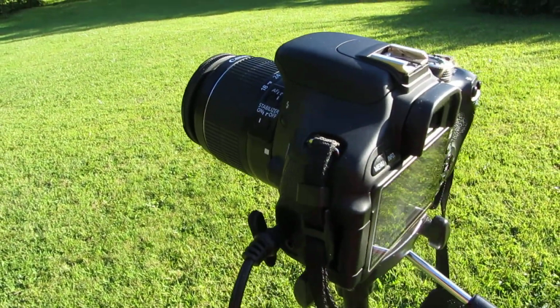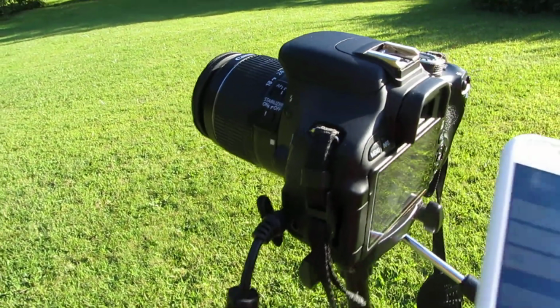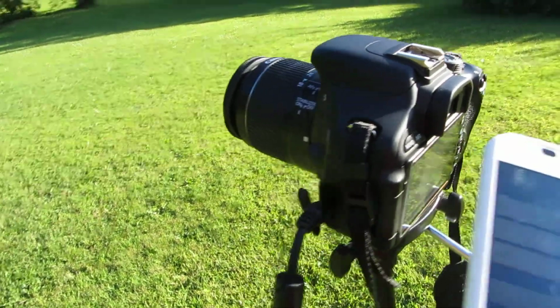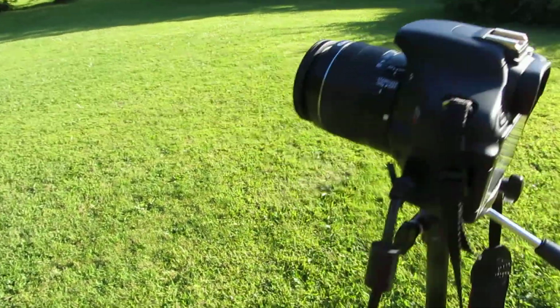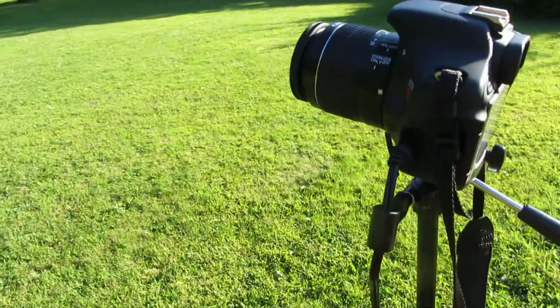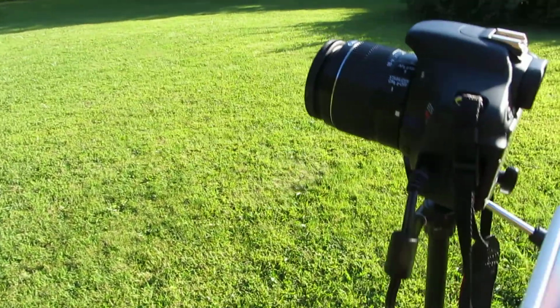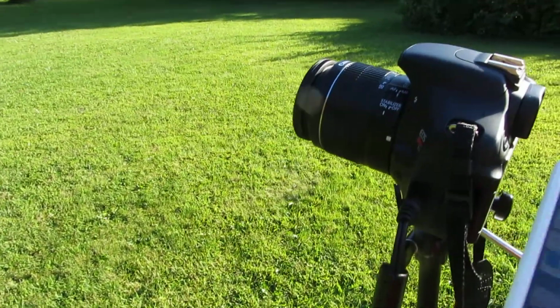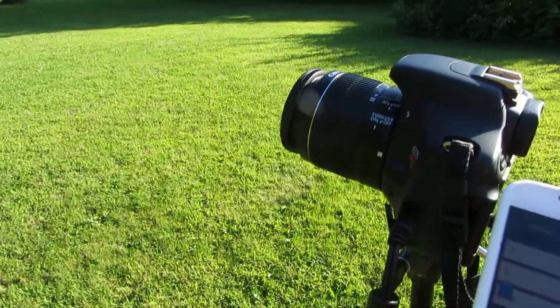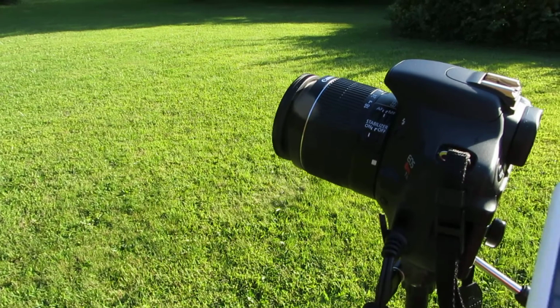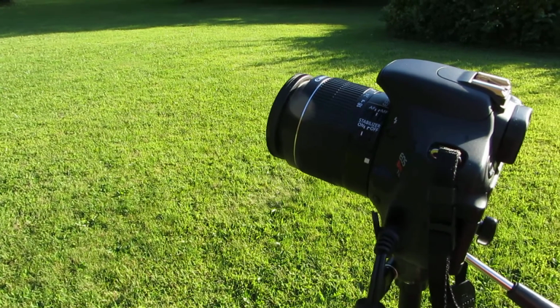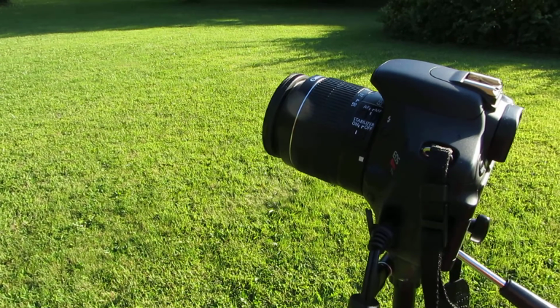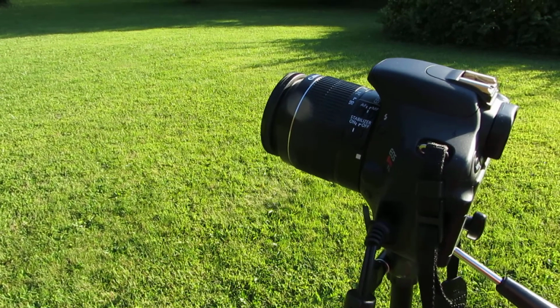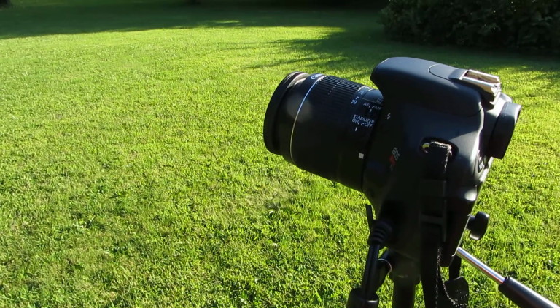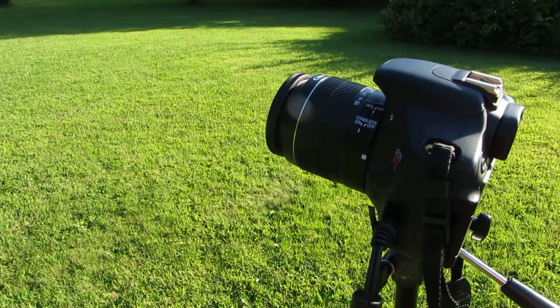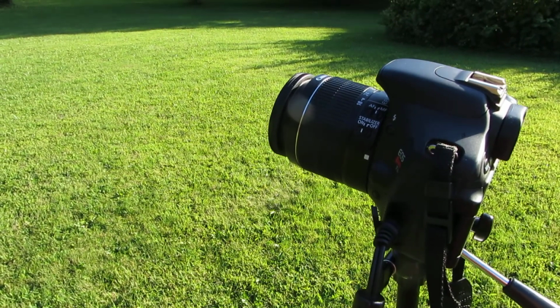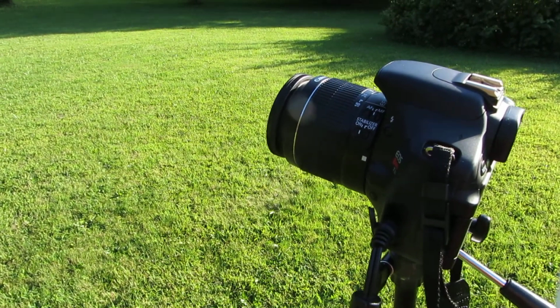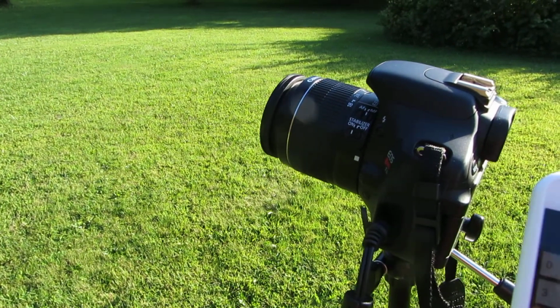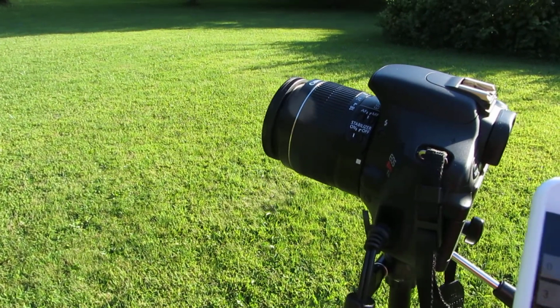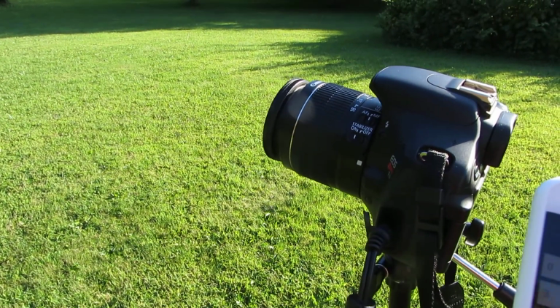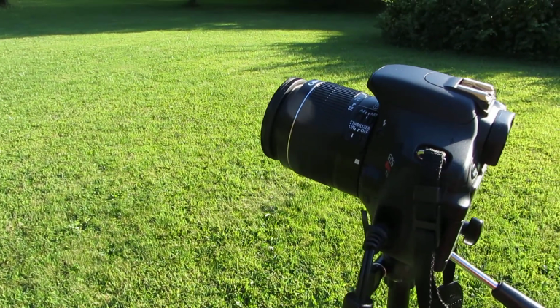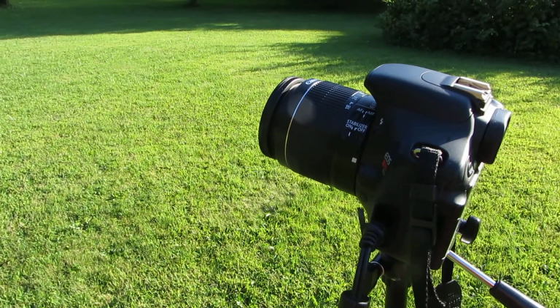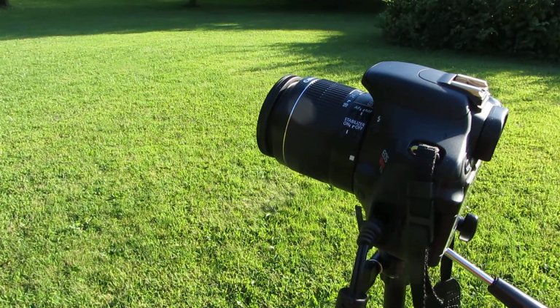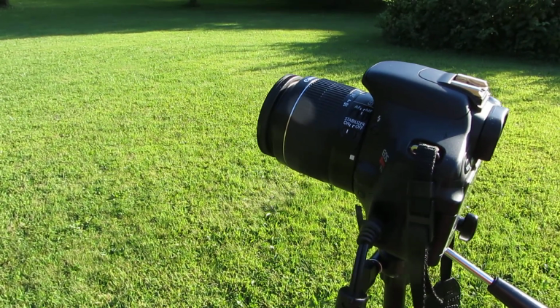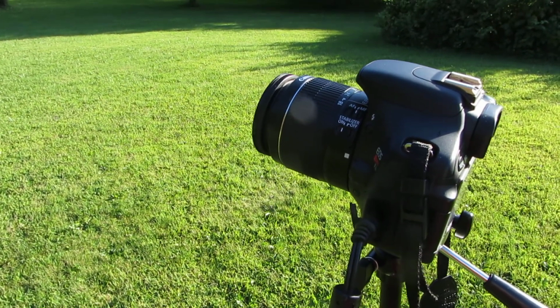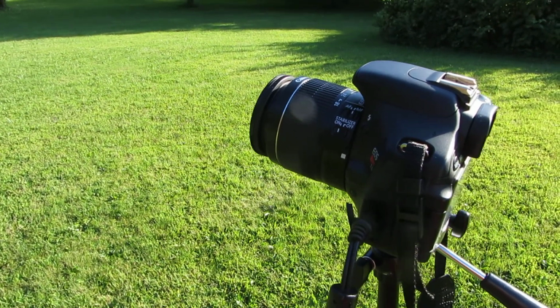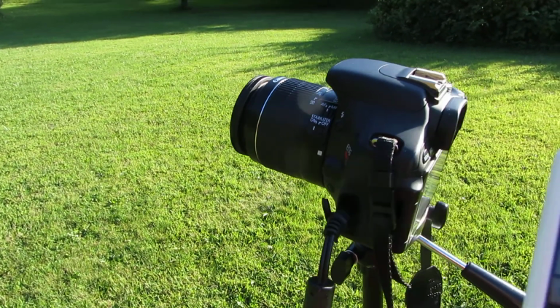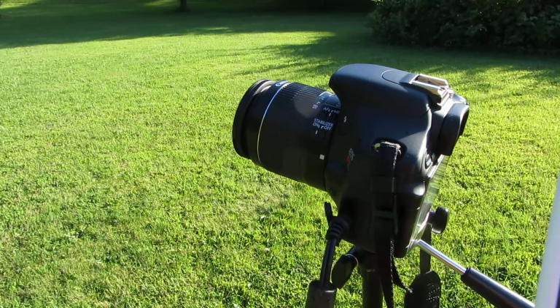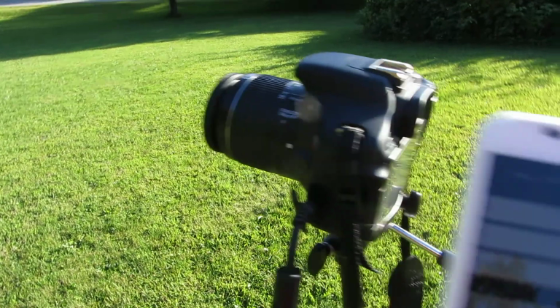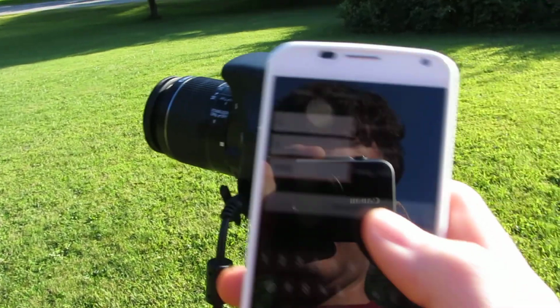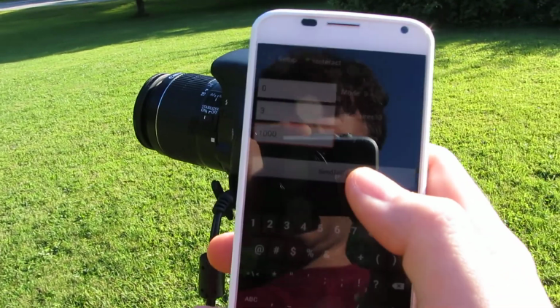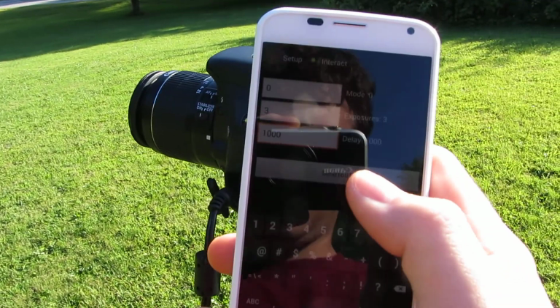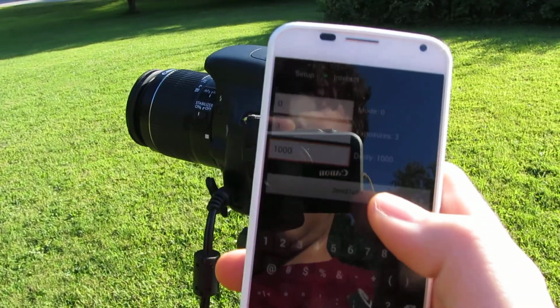Just to show you I can vary this whole thing, I'll go three exposures at one second apiece. Send it.